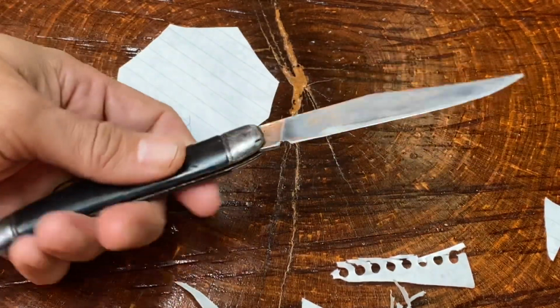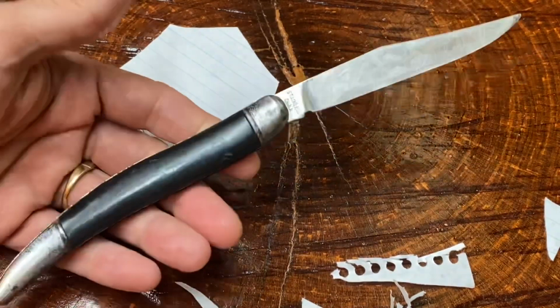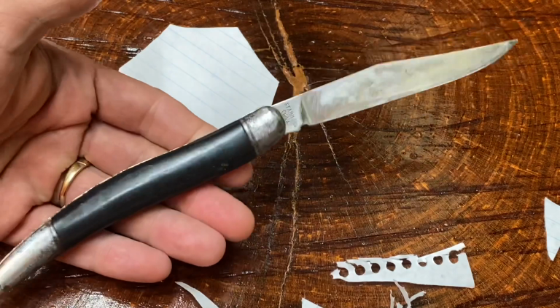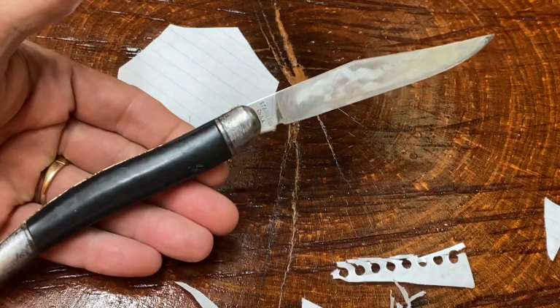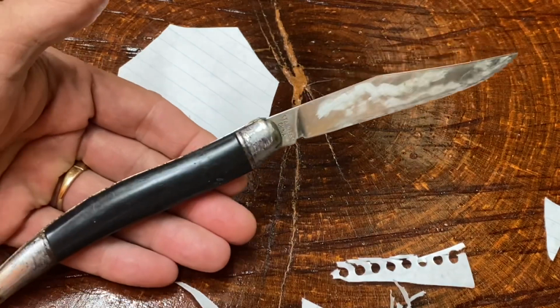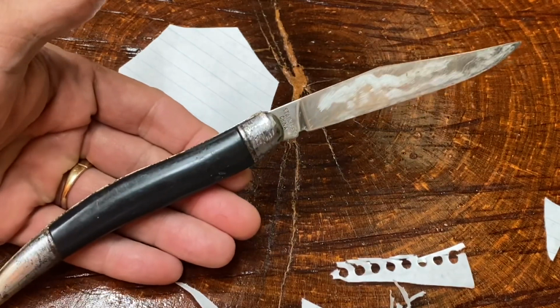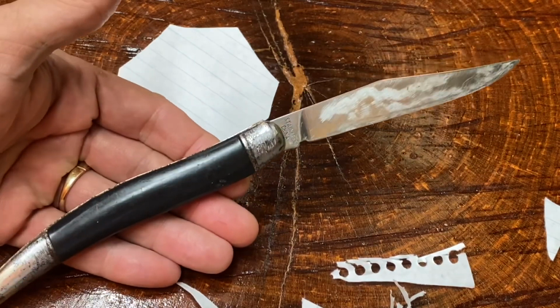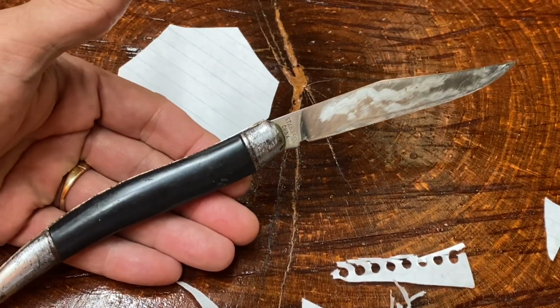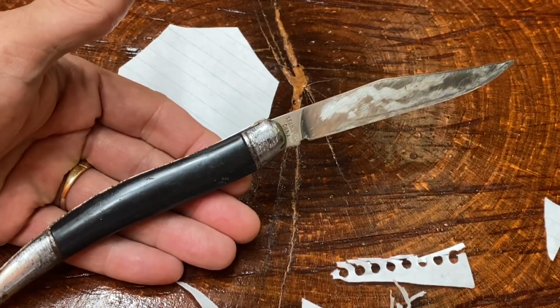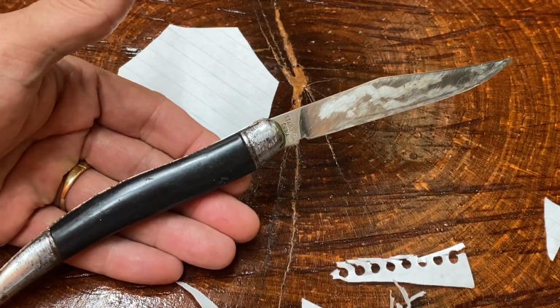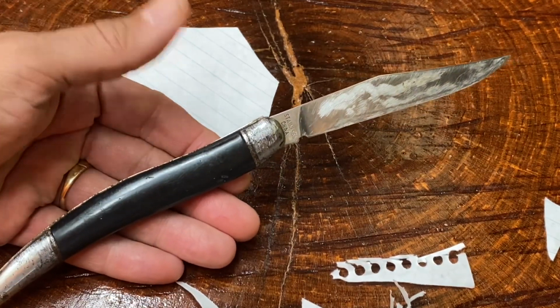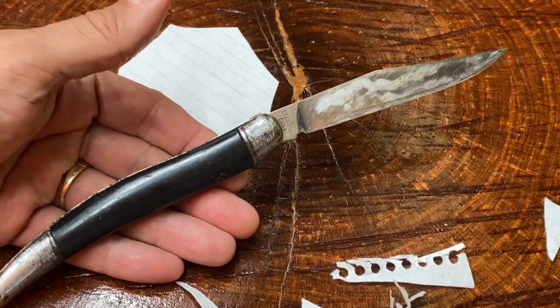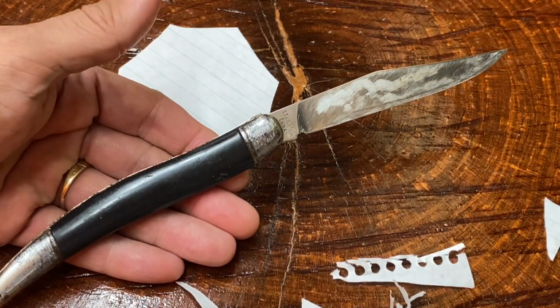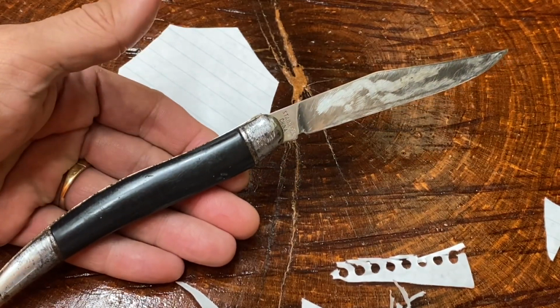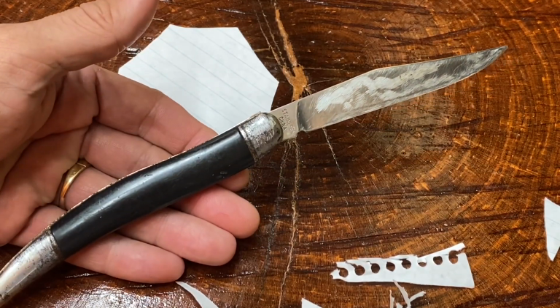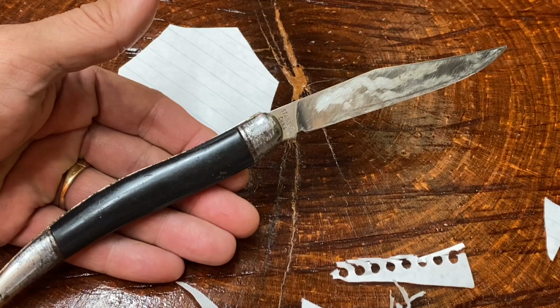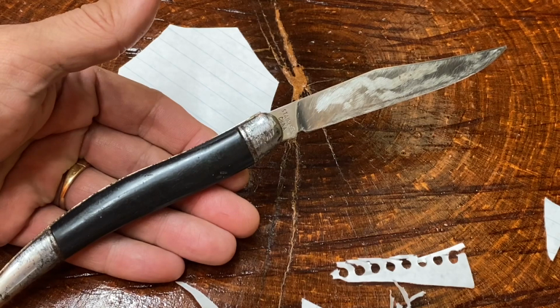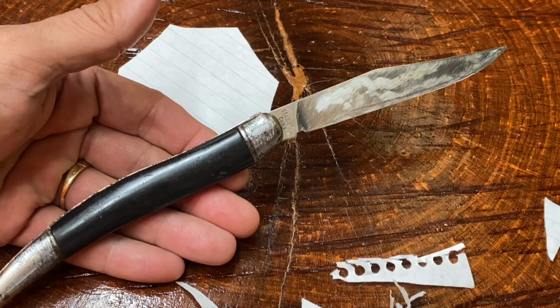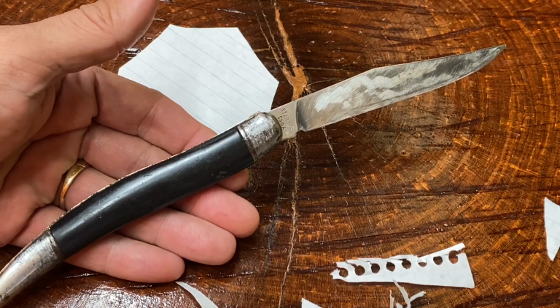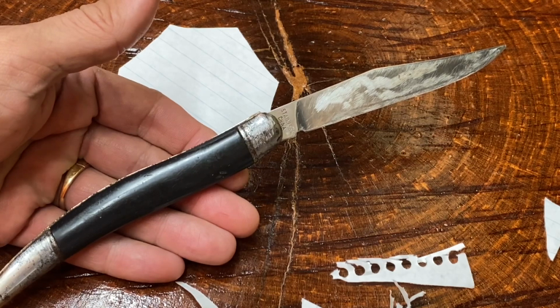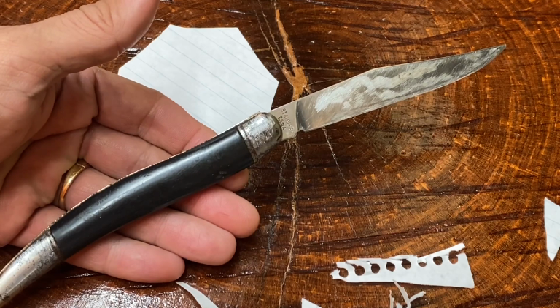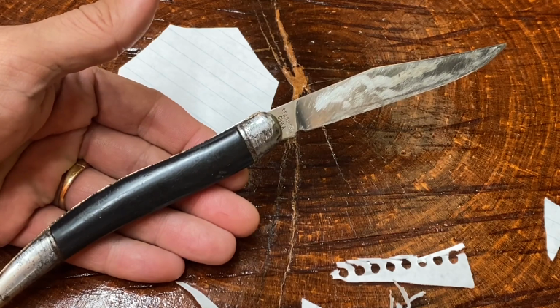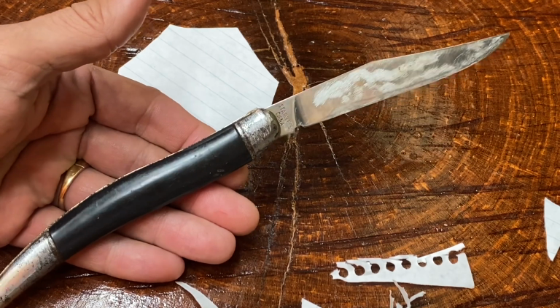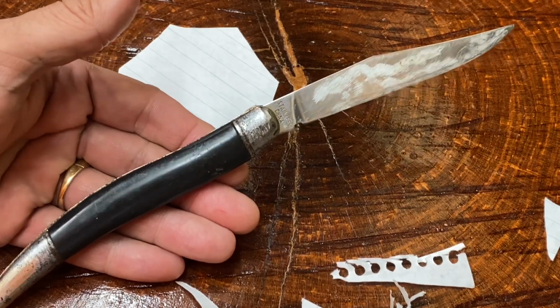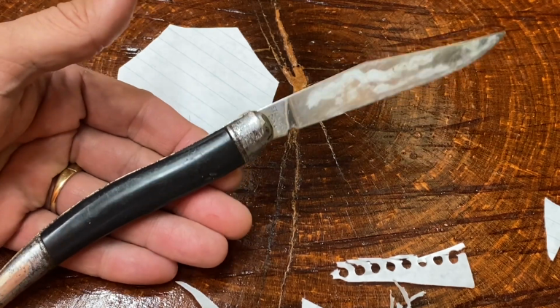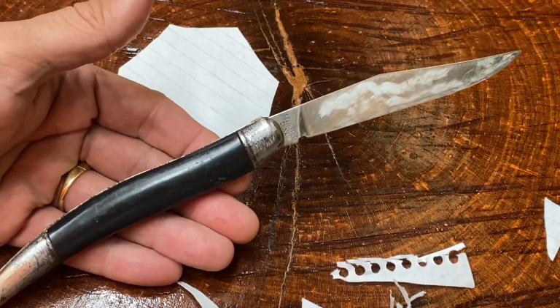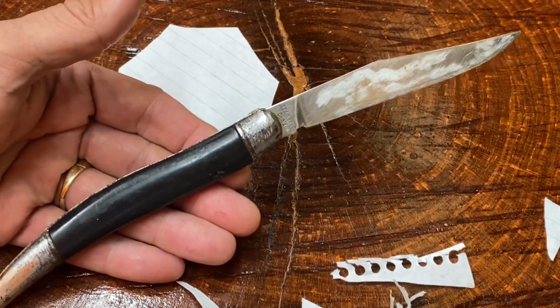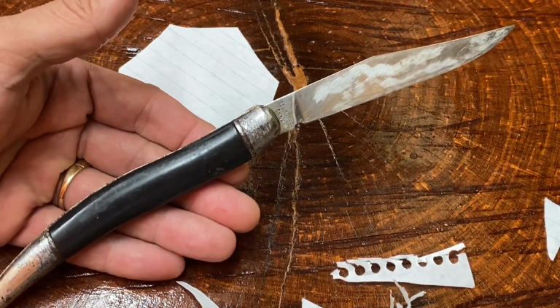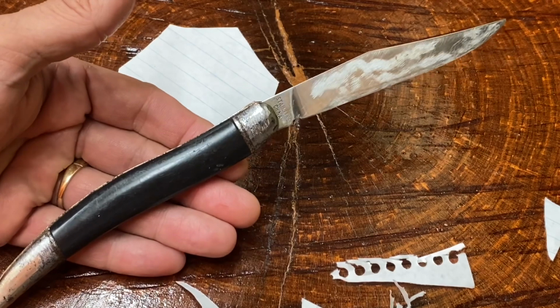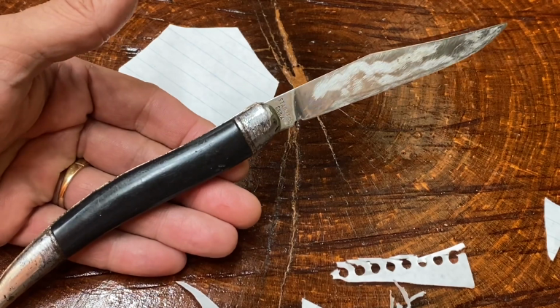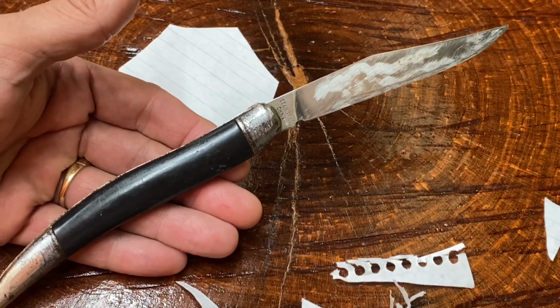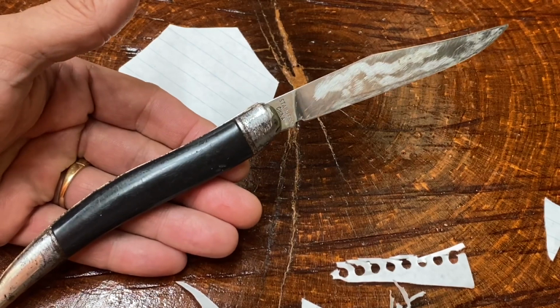Anyway, I'm not going to make this a keeper. This is going to go in my briefcase full of junk knives and I'm going to use this as a giveaway, so one of you guys might end up with this bad boy in the future. Y'all take care — this has been another quickie by the knife detector. God bless, my friends.